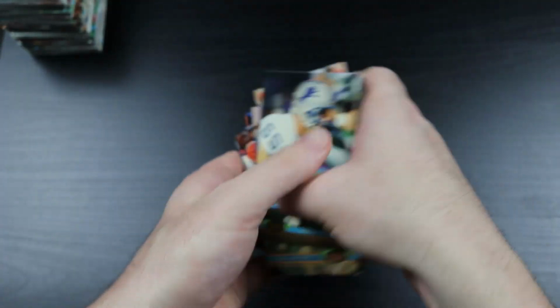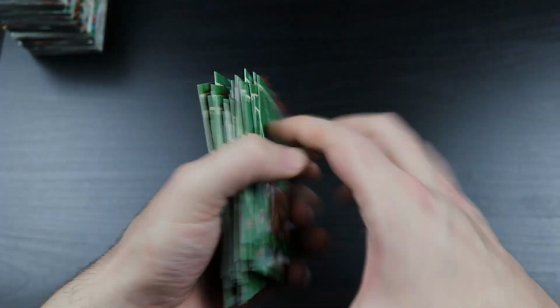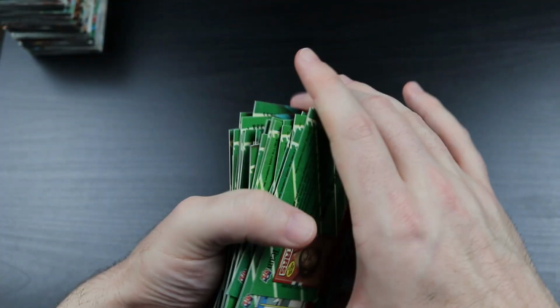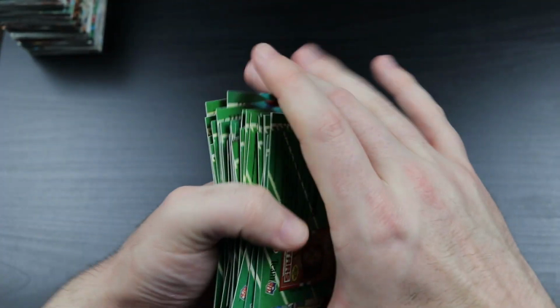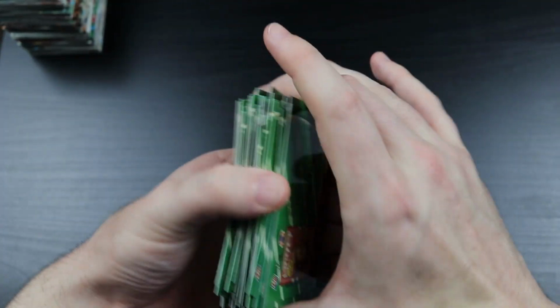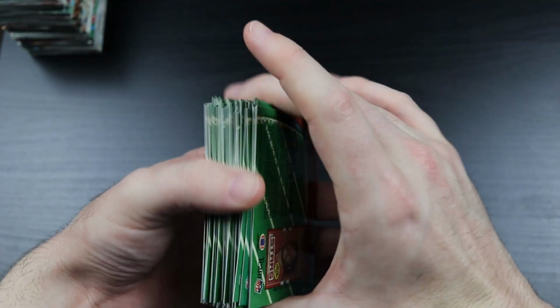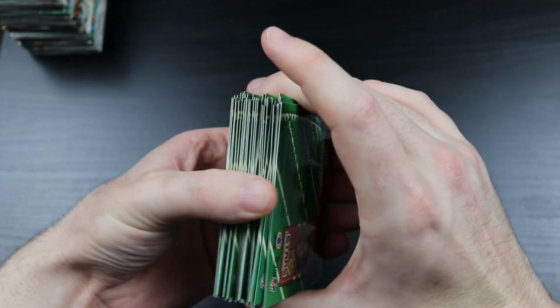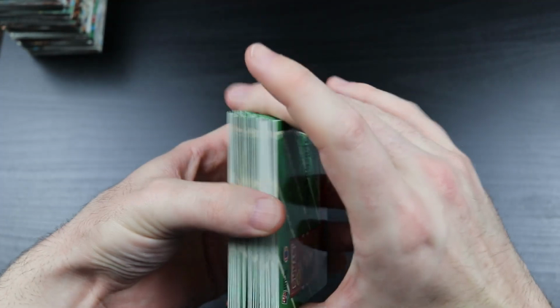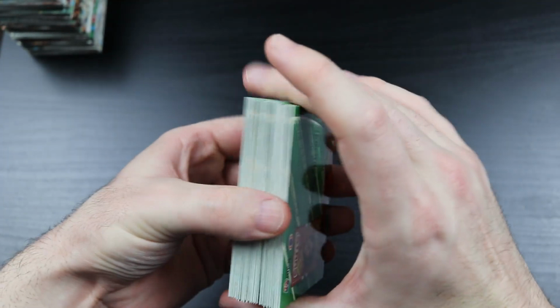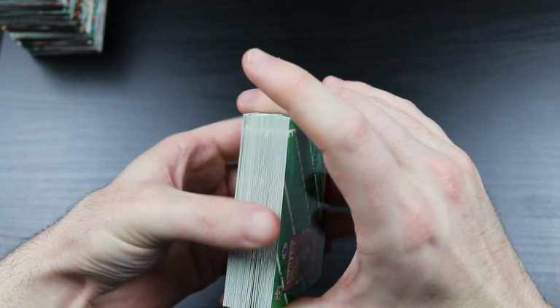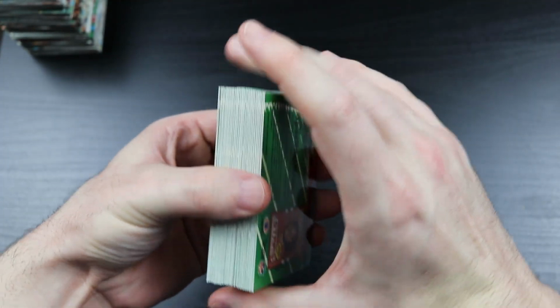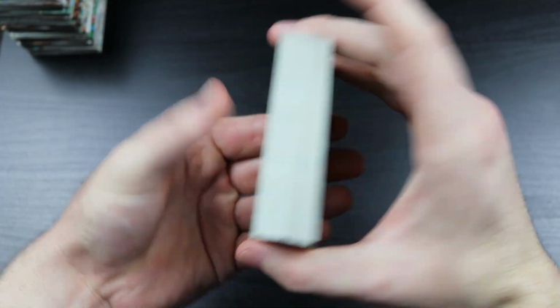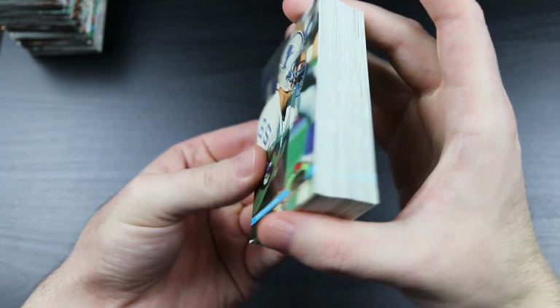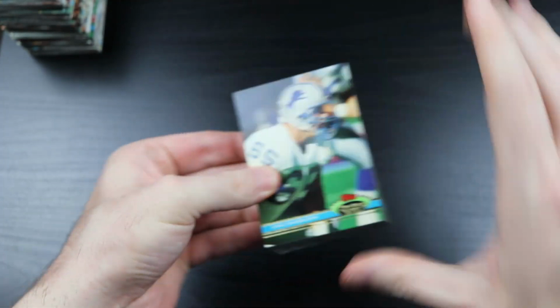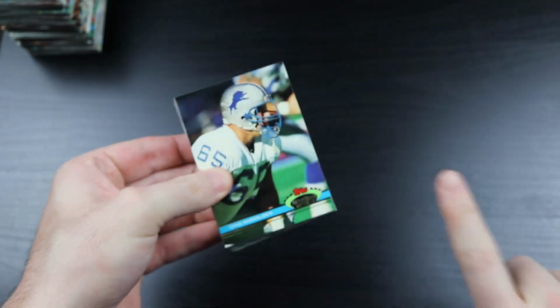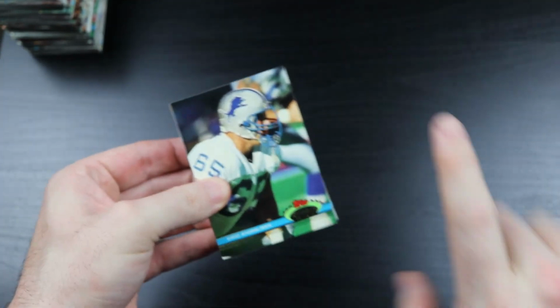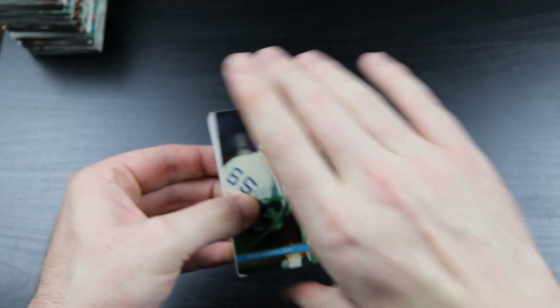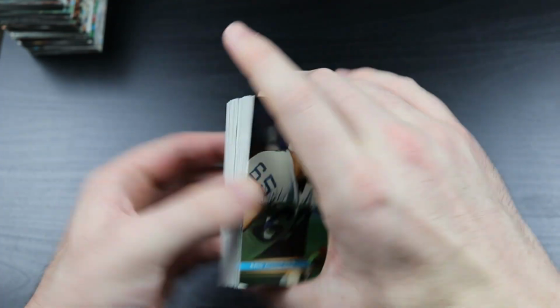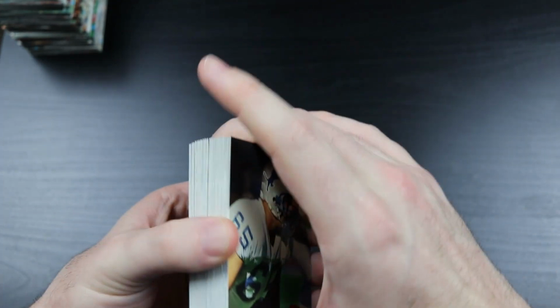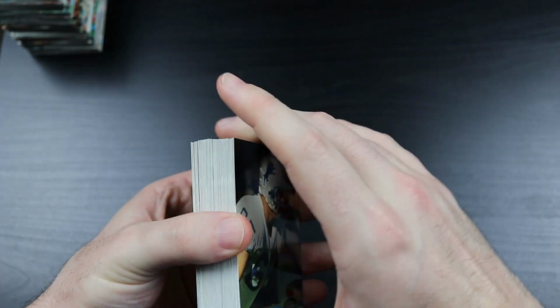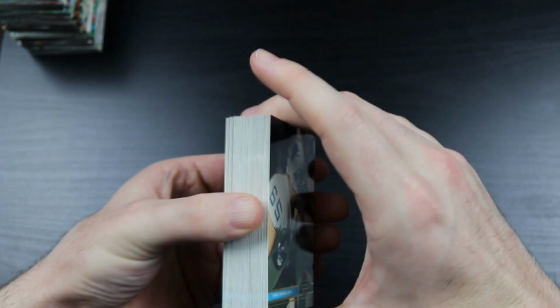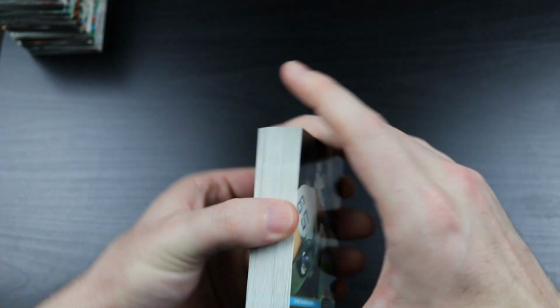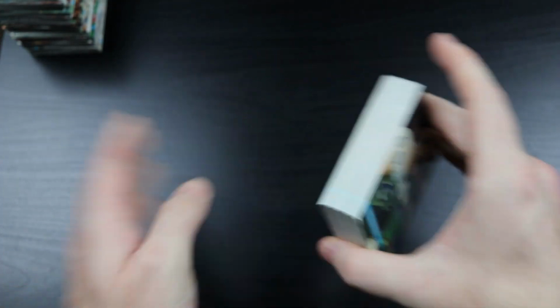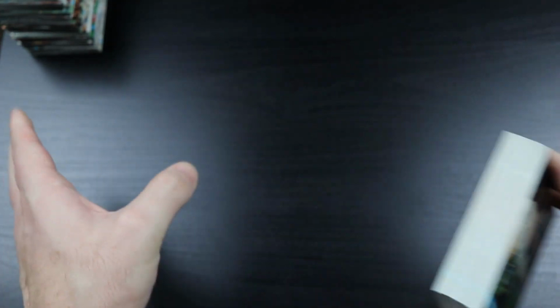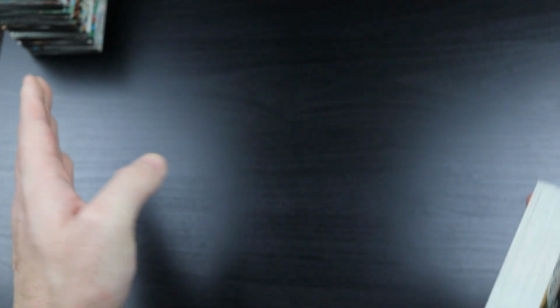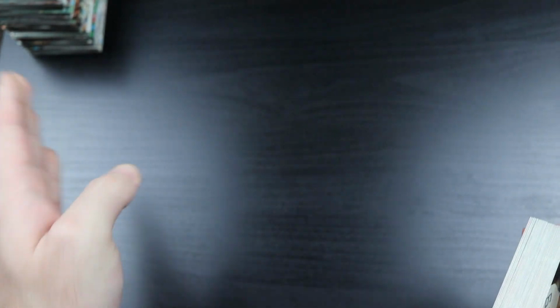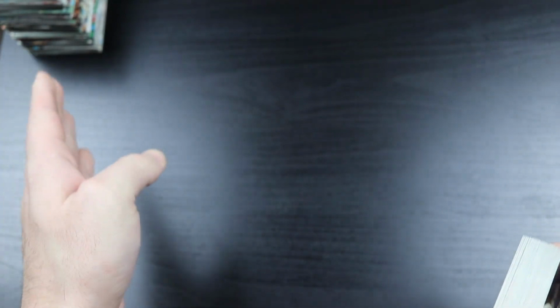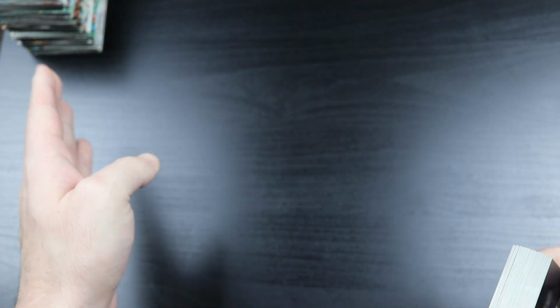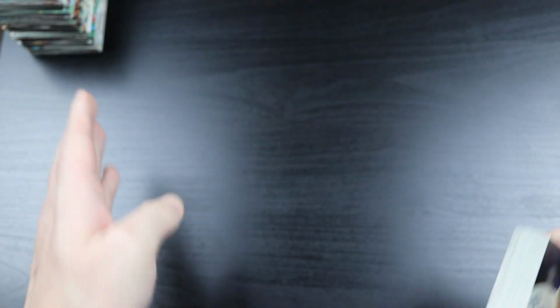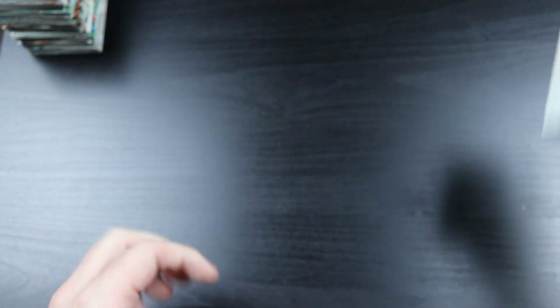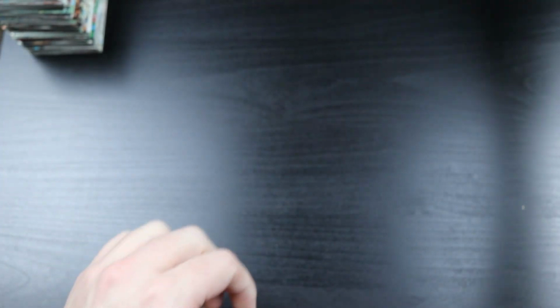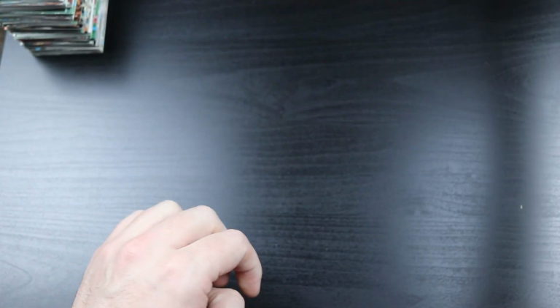Well, that was the first stack of two - no Favre yet. Hopefully we'll be backloaded with Brett Favre cards right here.